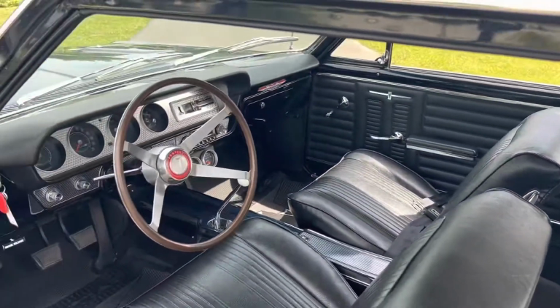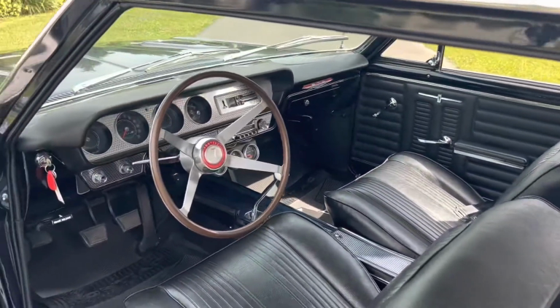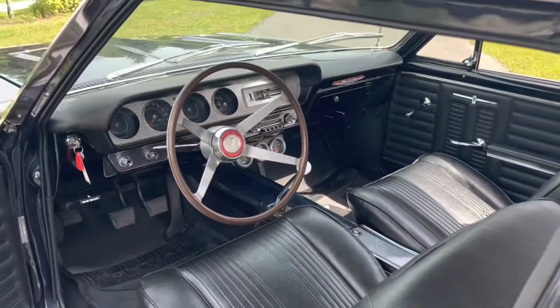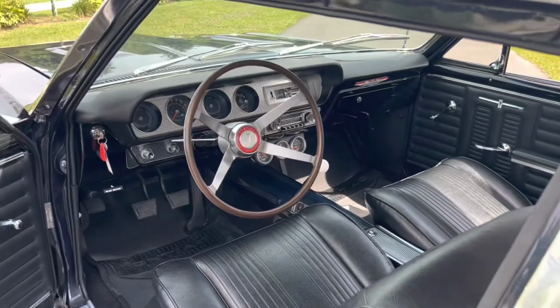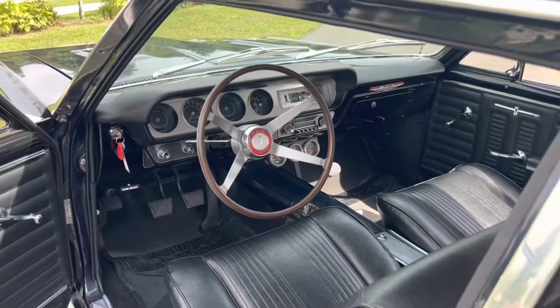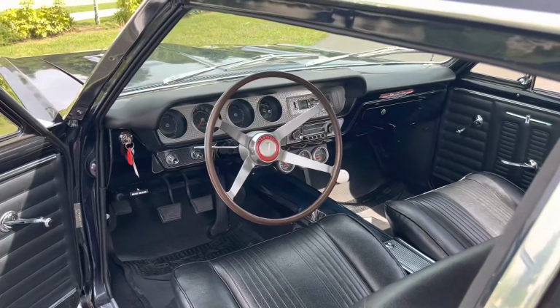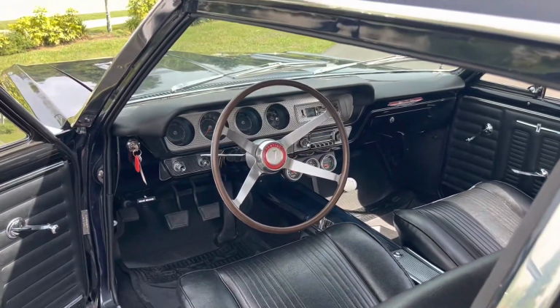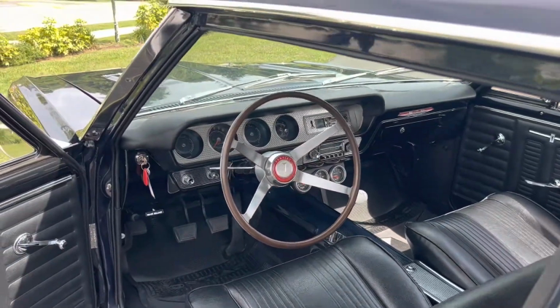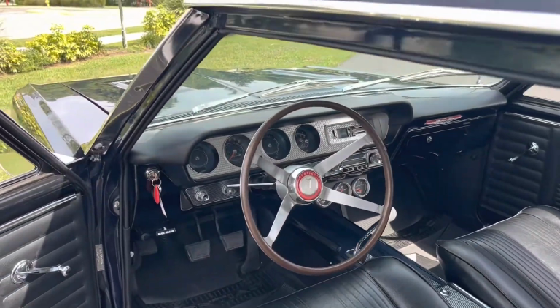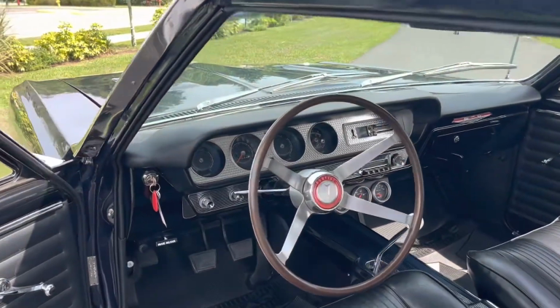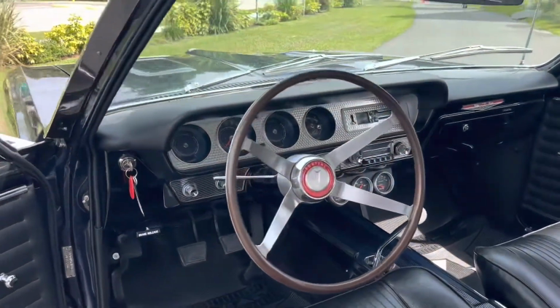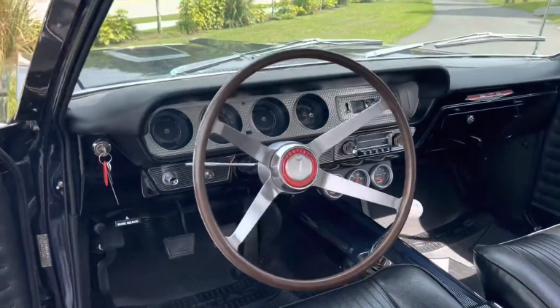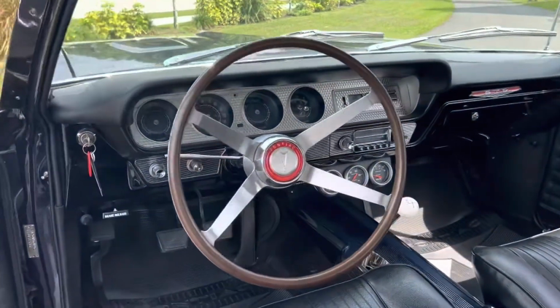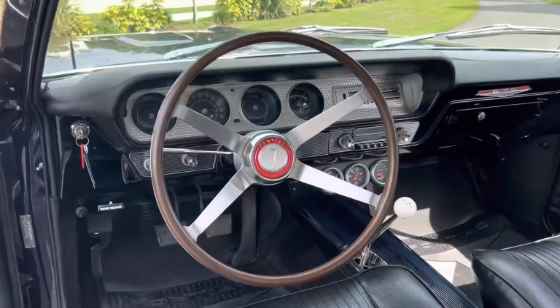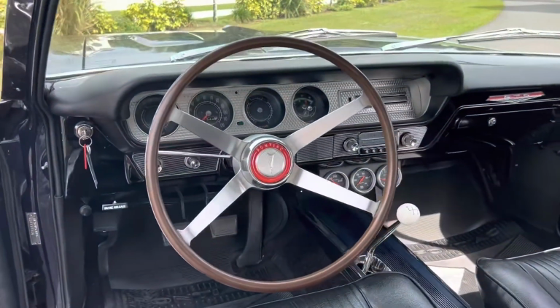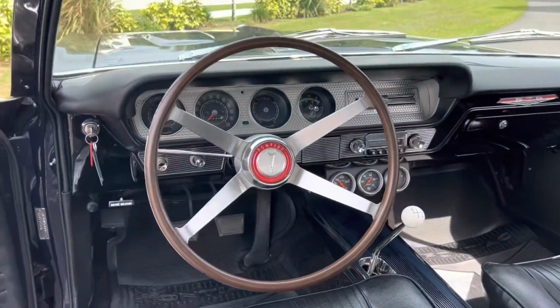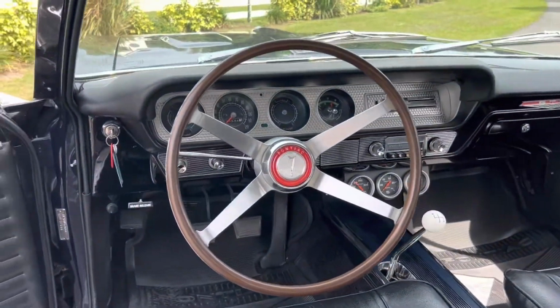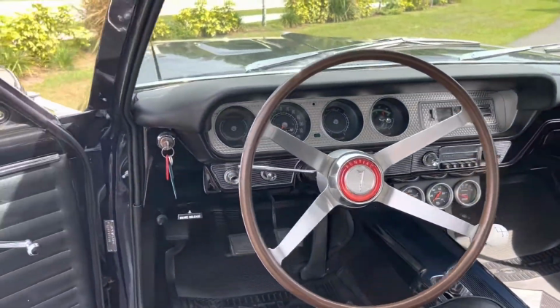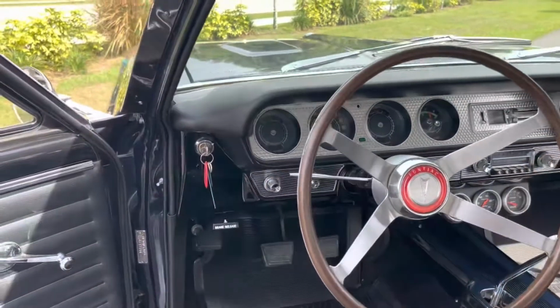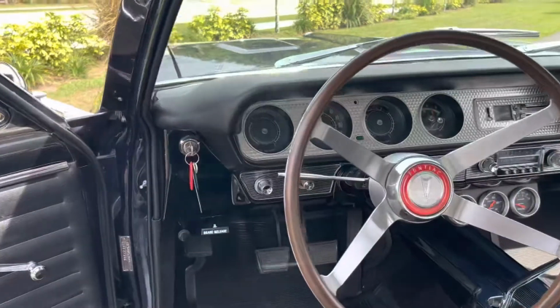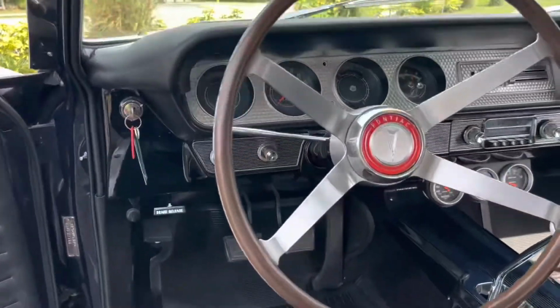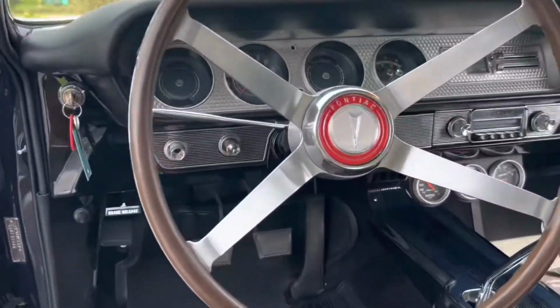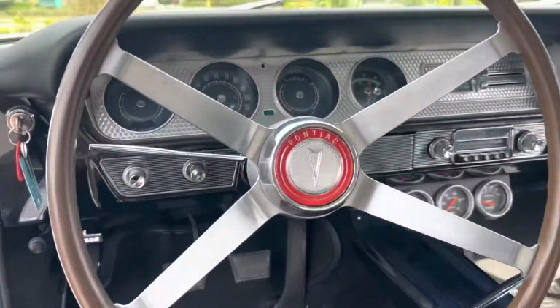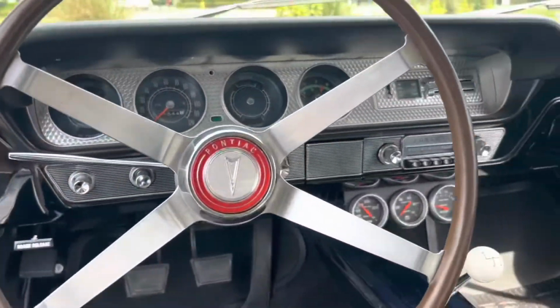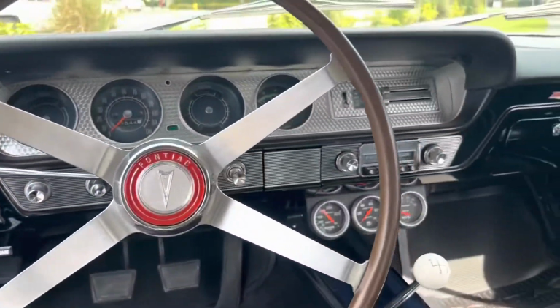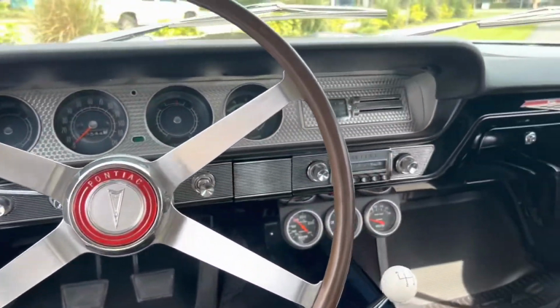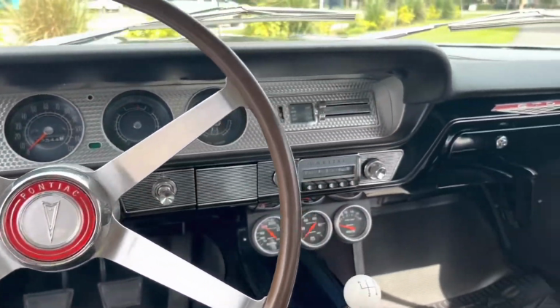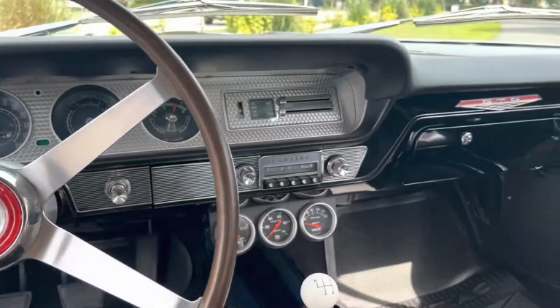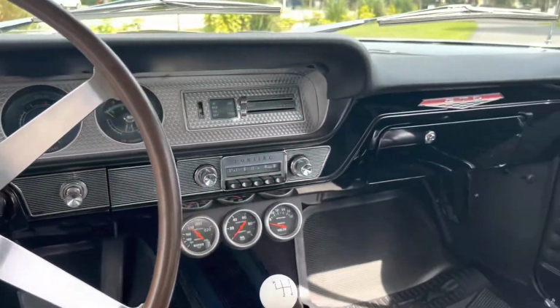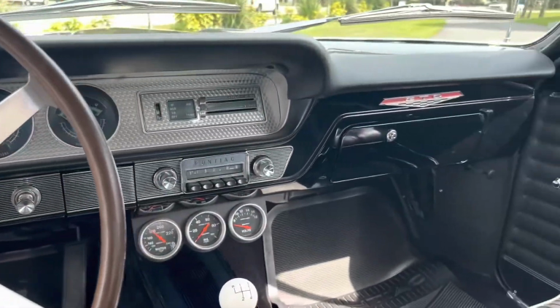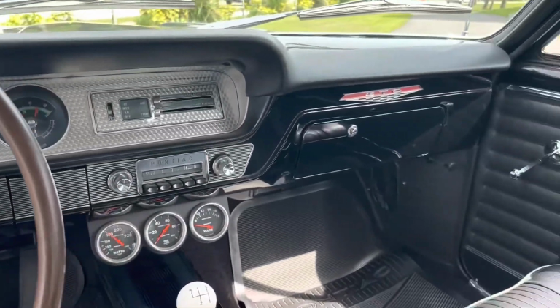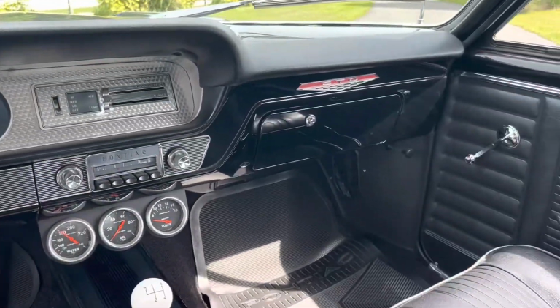I'm gonna go ahead and open up the hood and we can check out the engine bay.